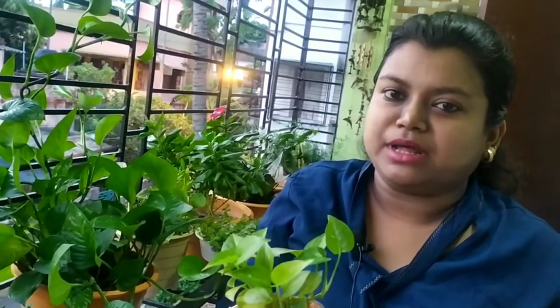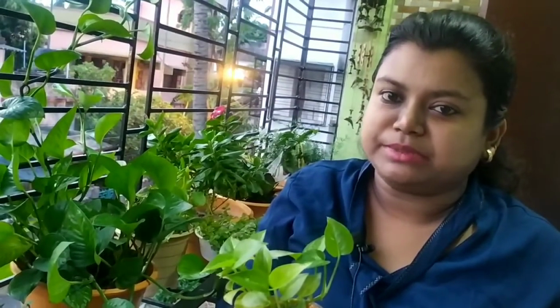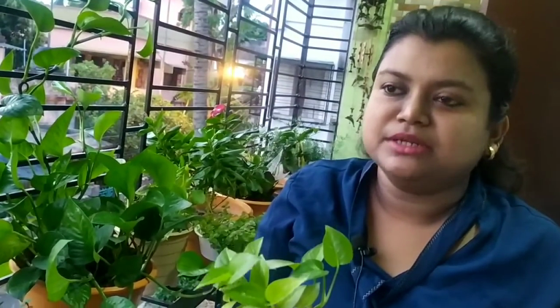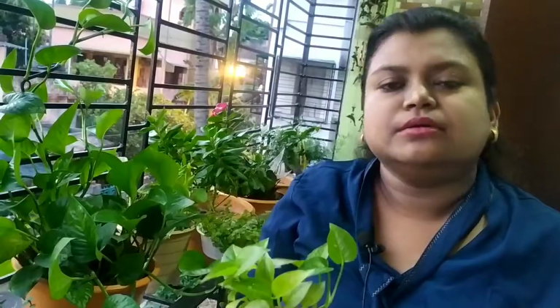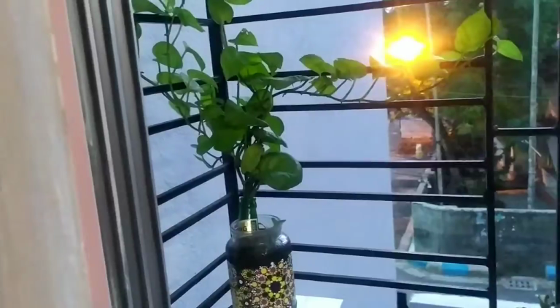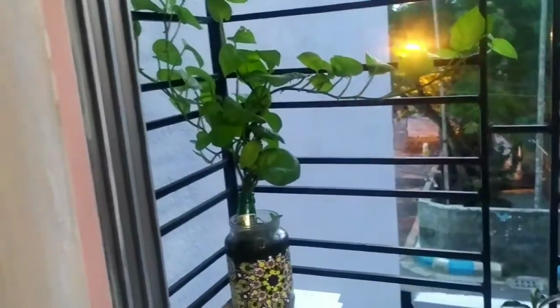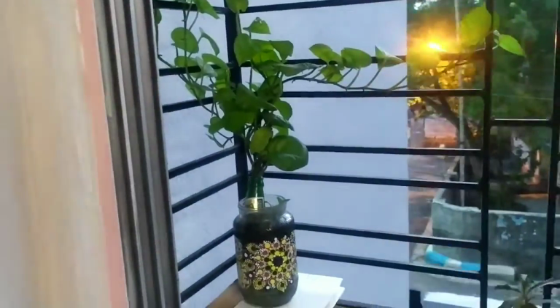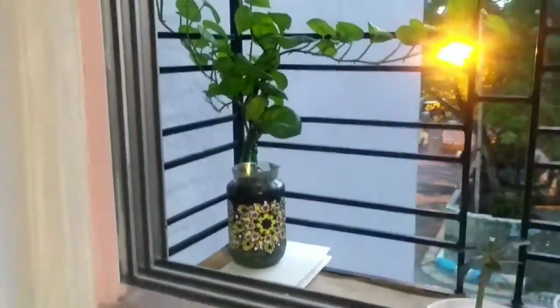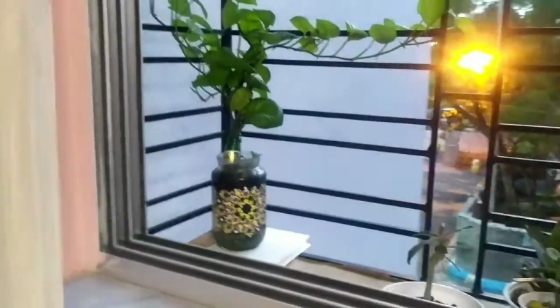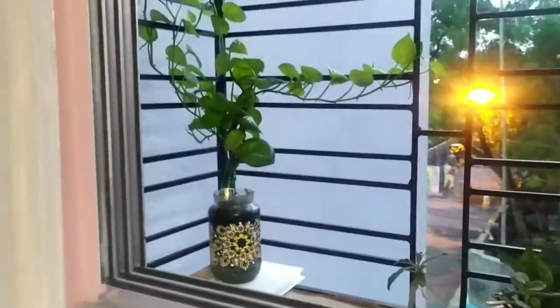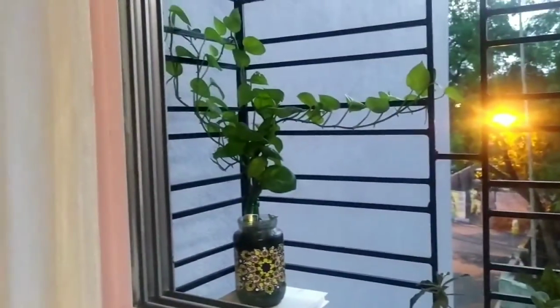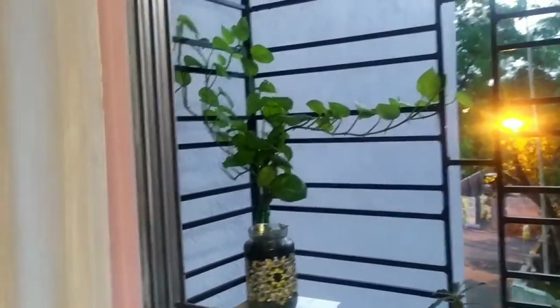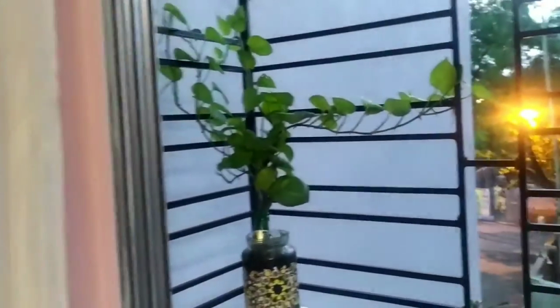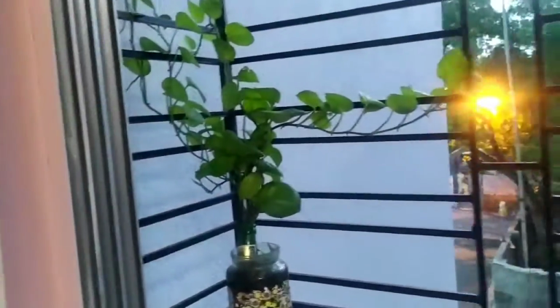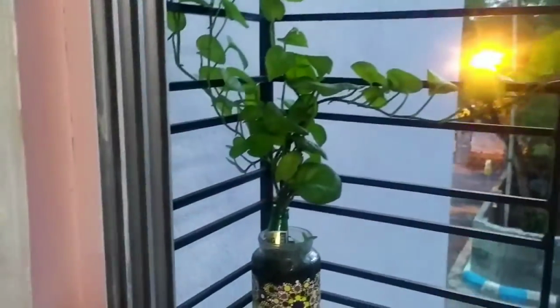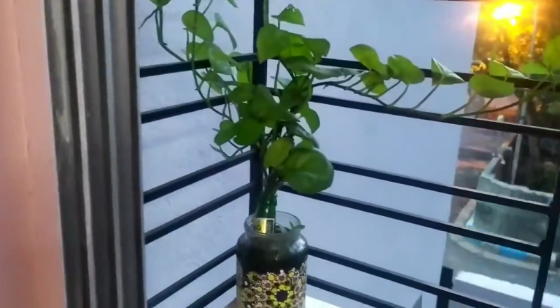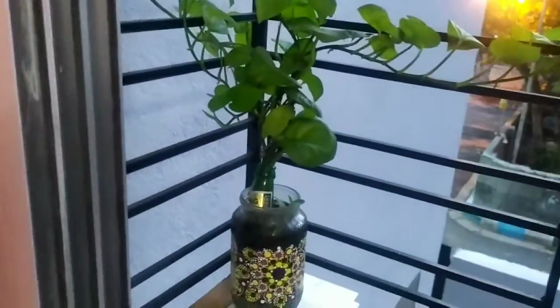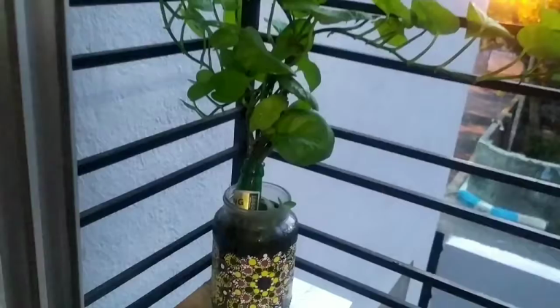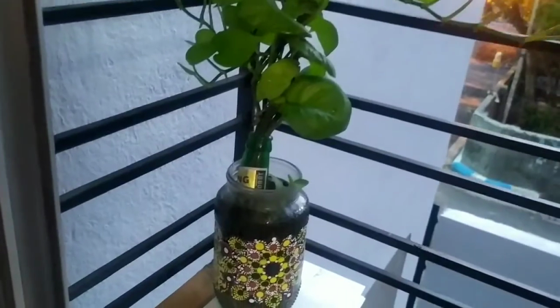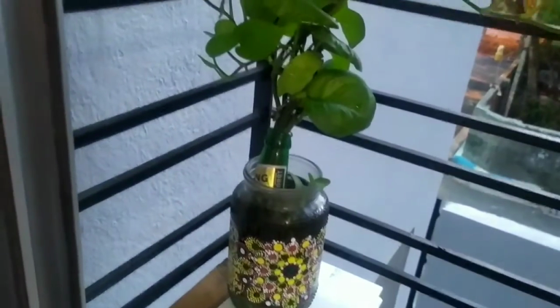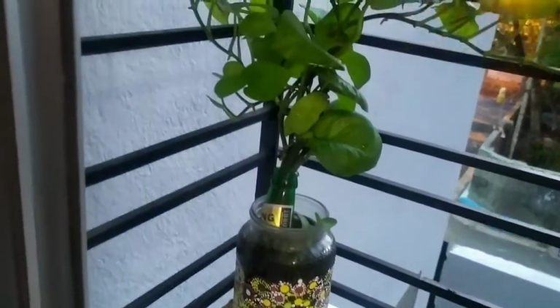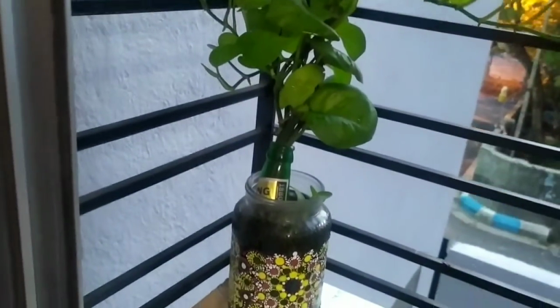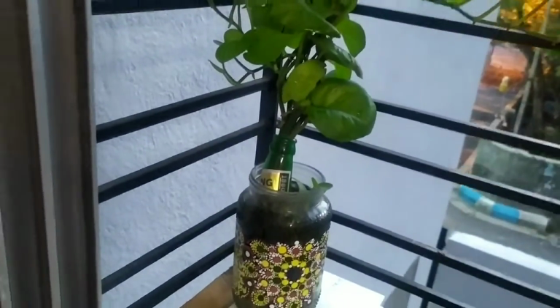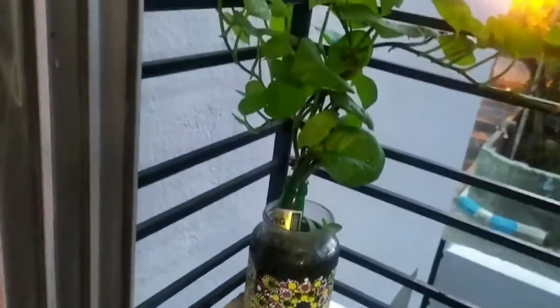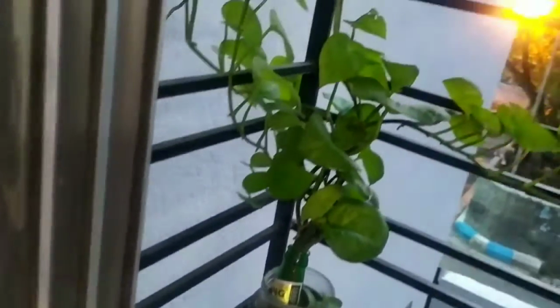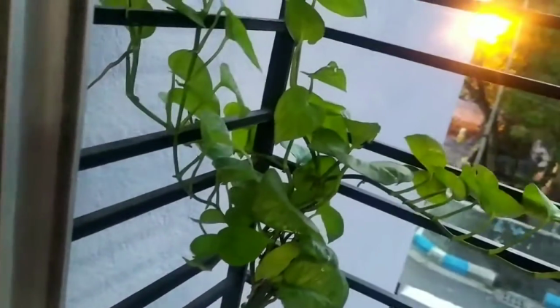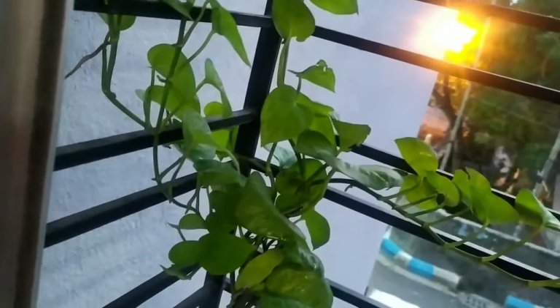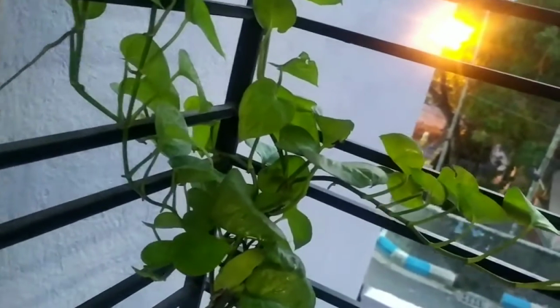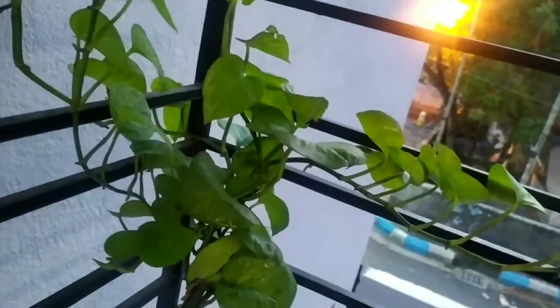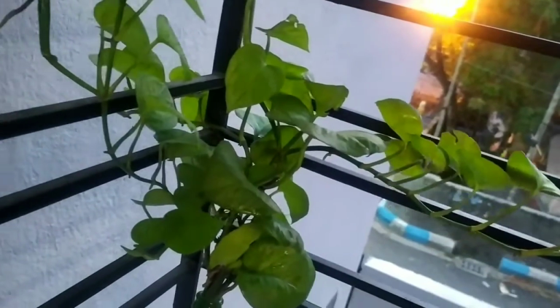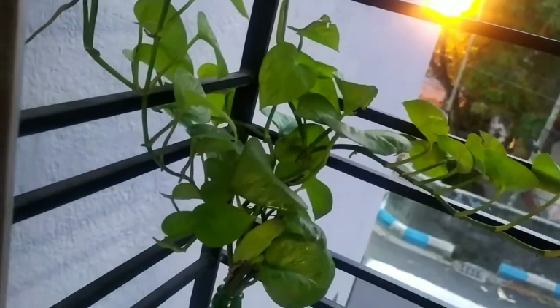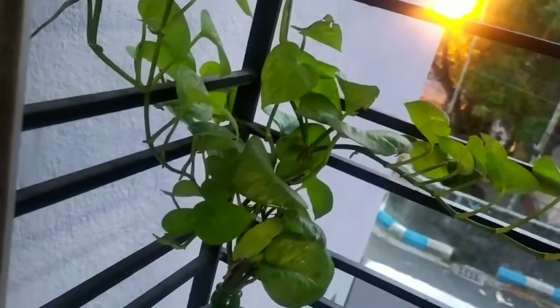So here is my other water money plant. It's an indoor plant and both of them are big ones.